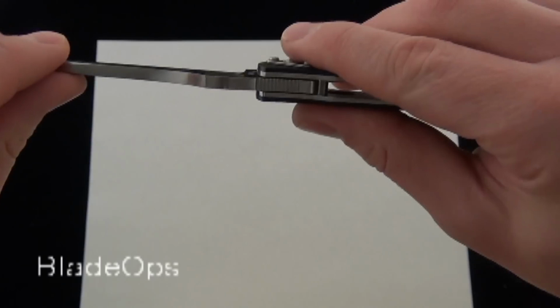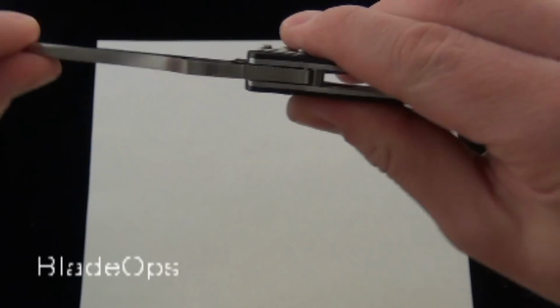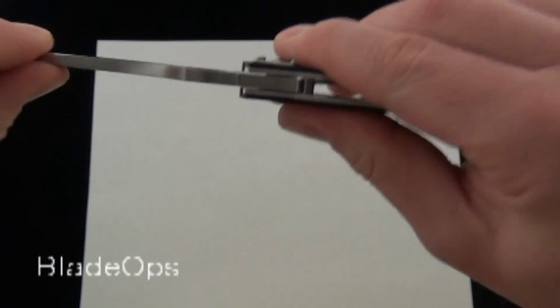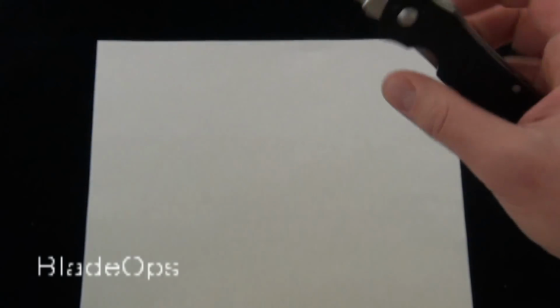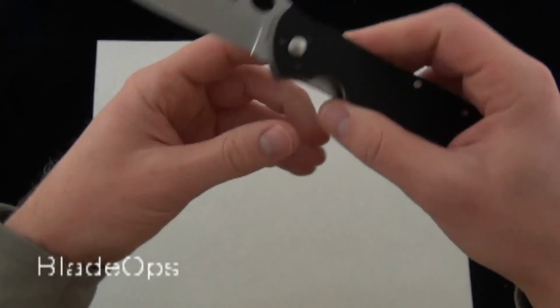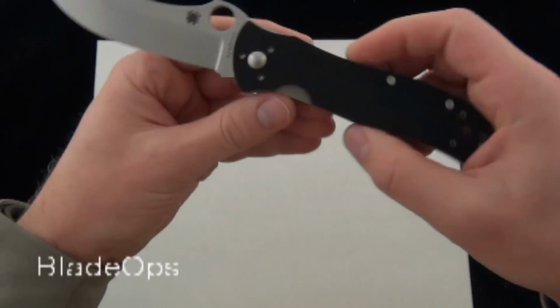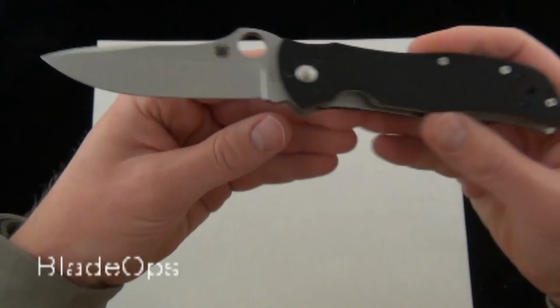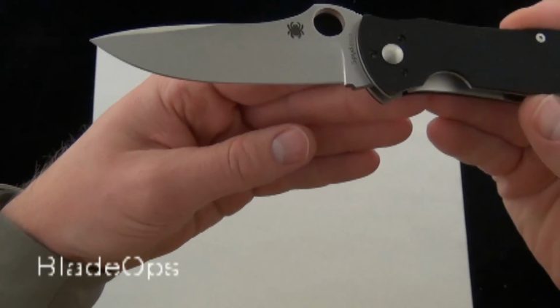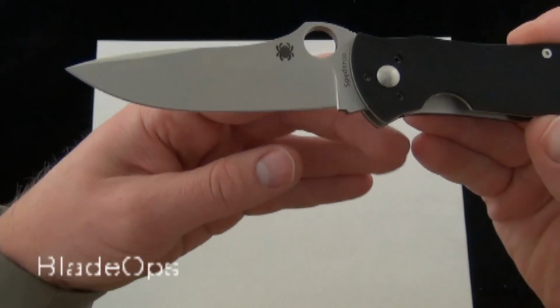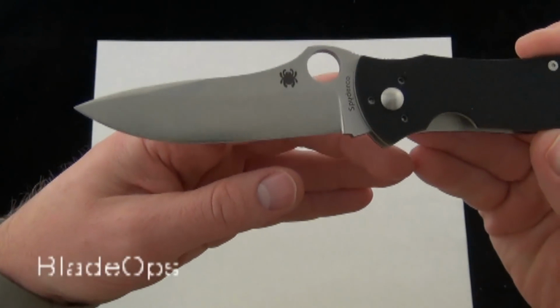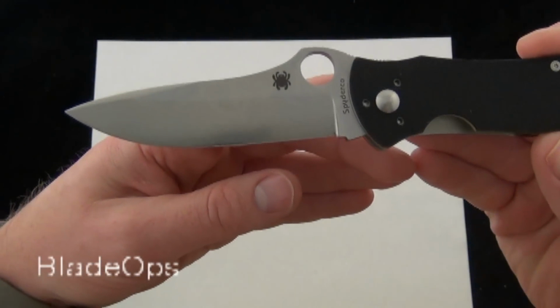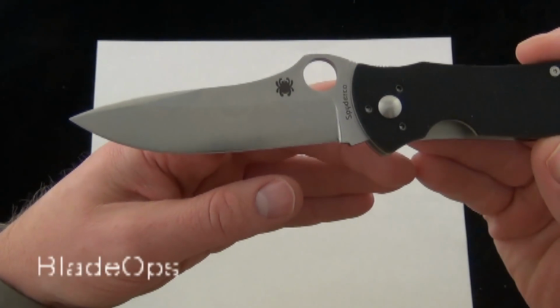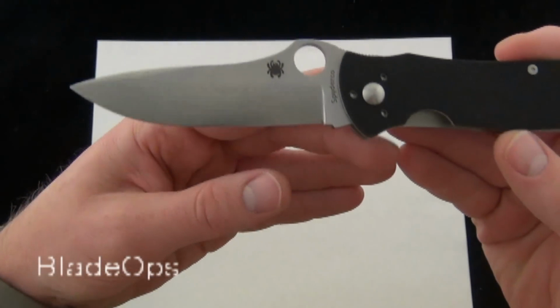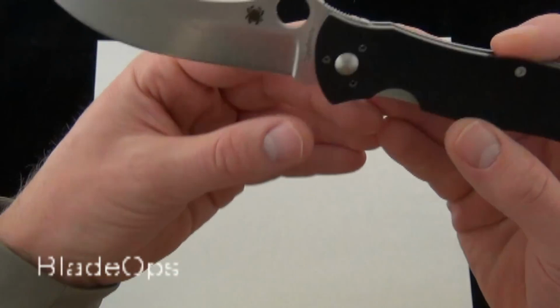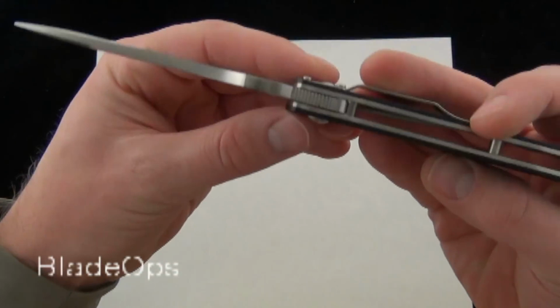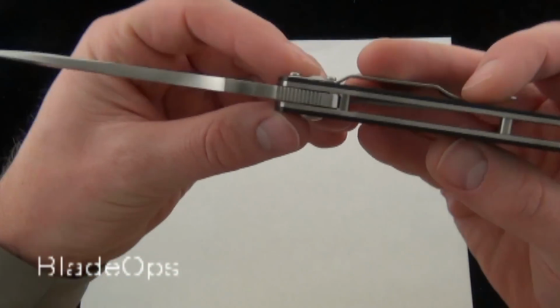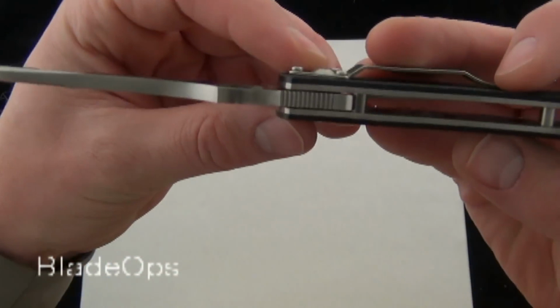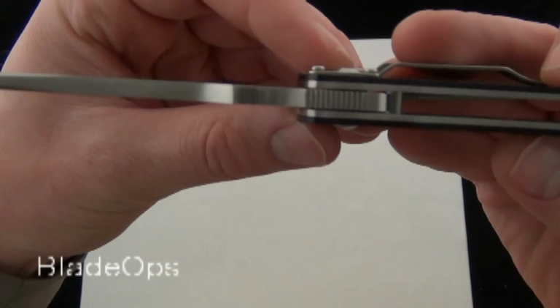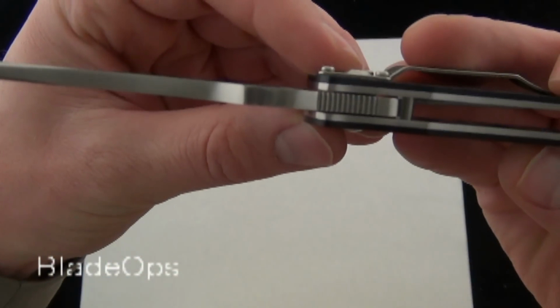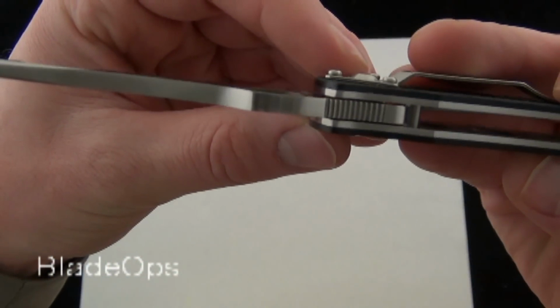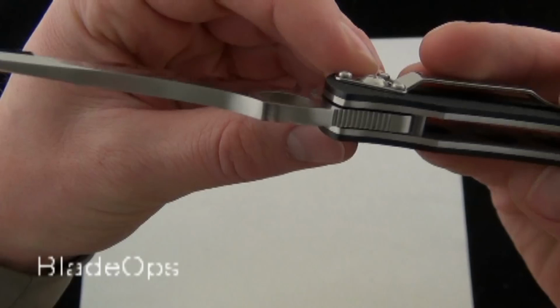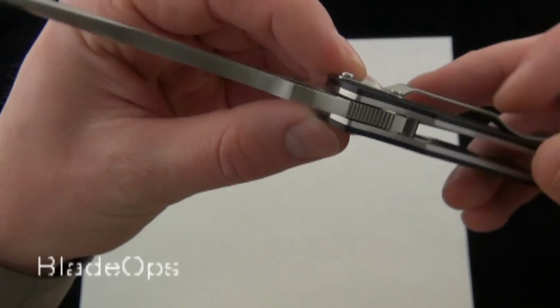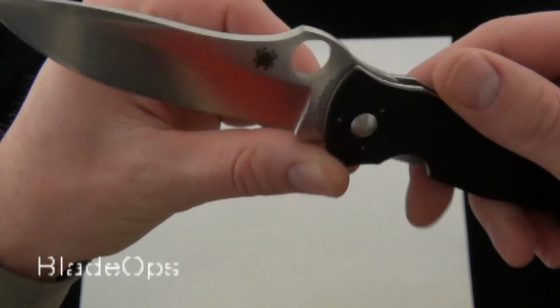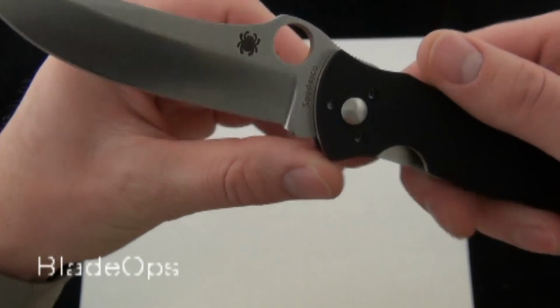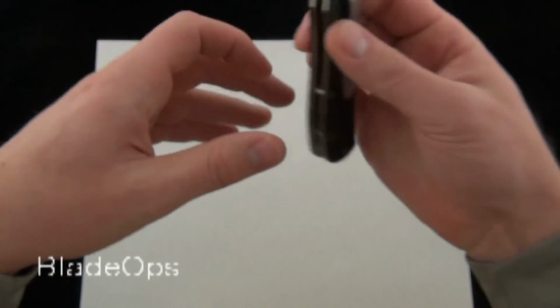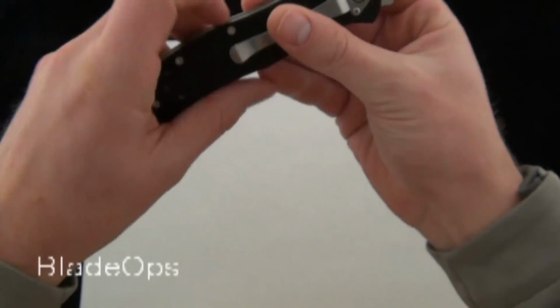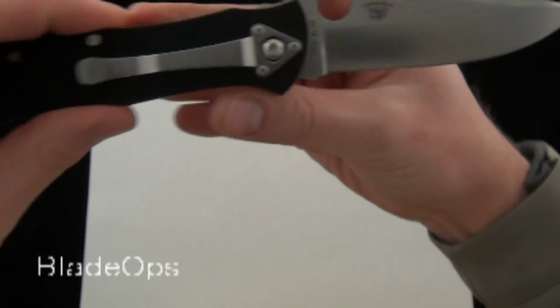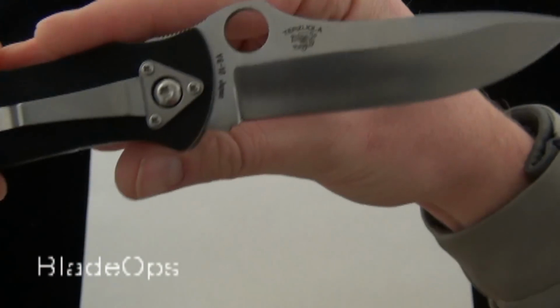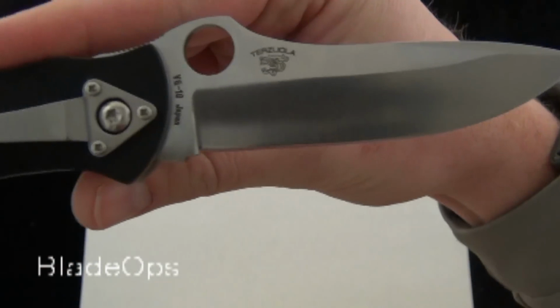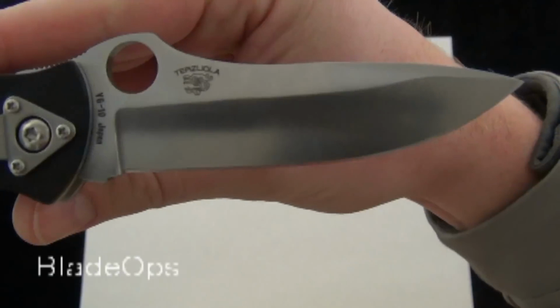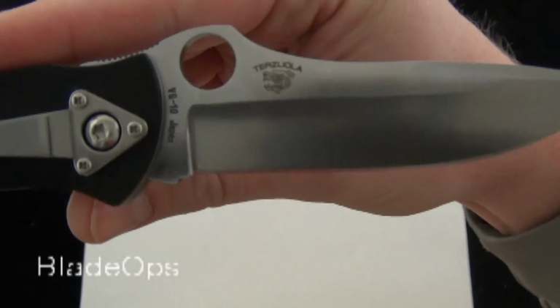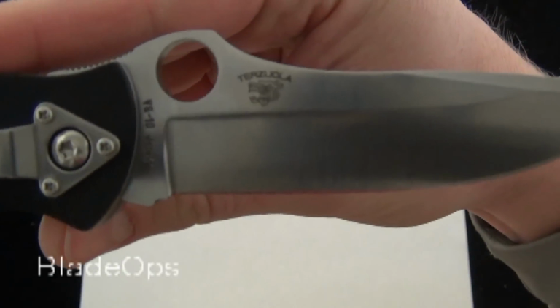That has a nice lock up on the Starmate. There's the 3.75 inch VG10 steel that's four millimeter stock. I like the nice long grind on the blade.